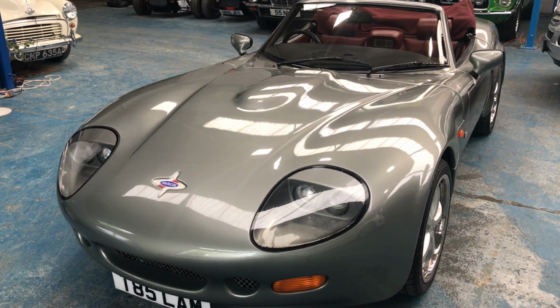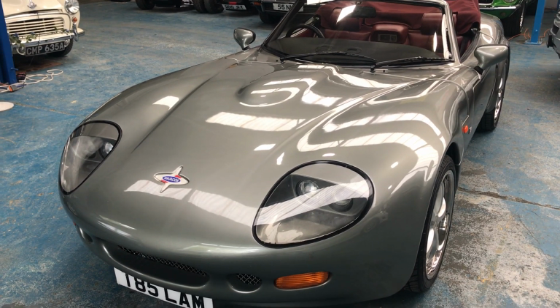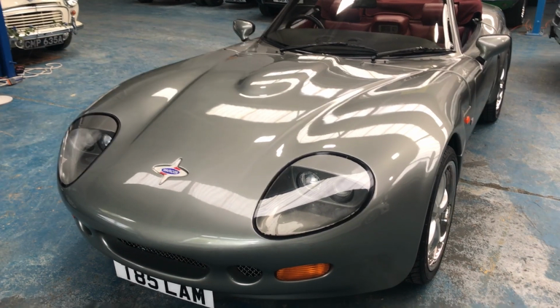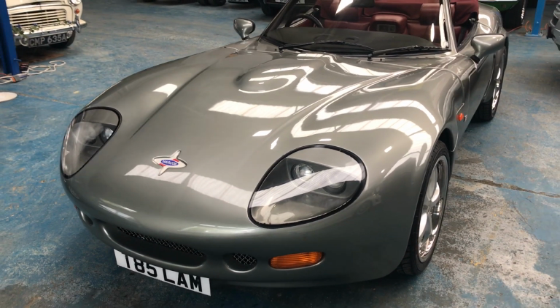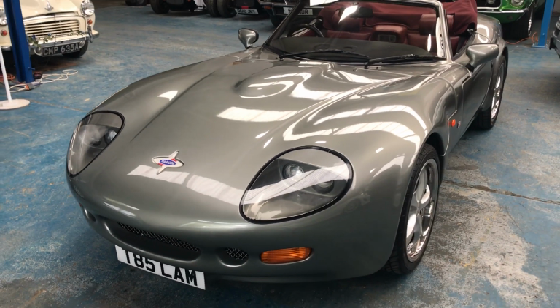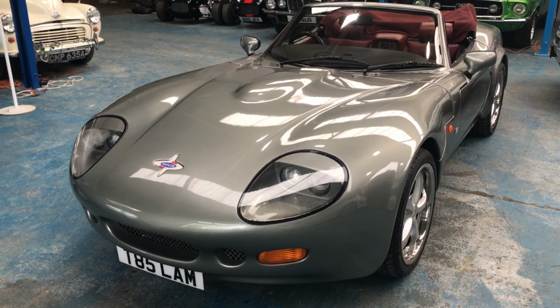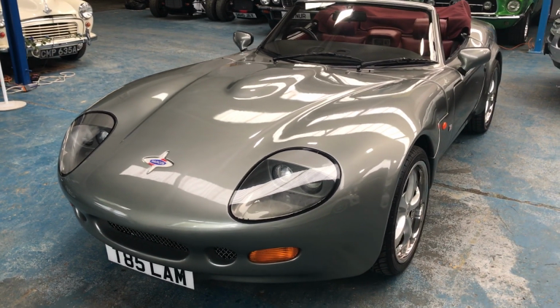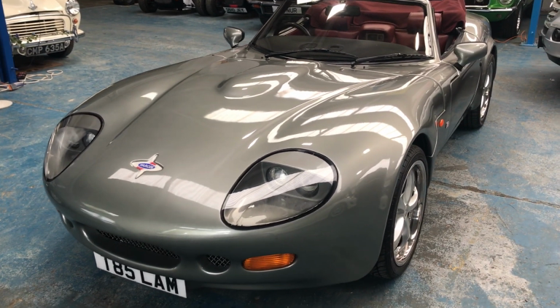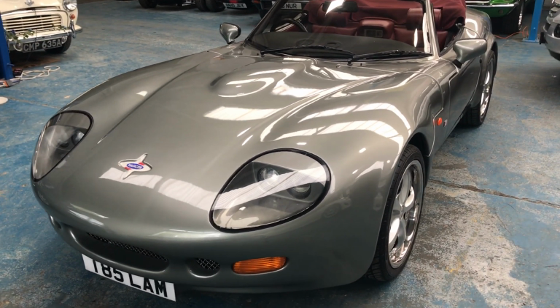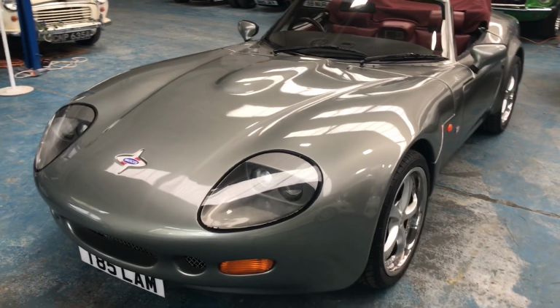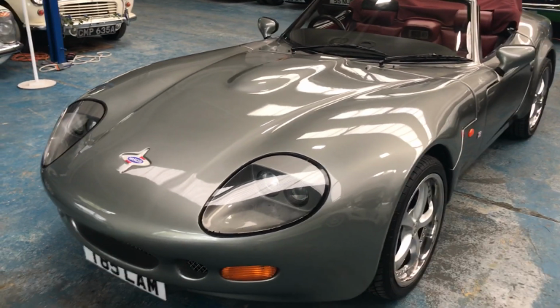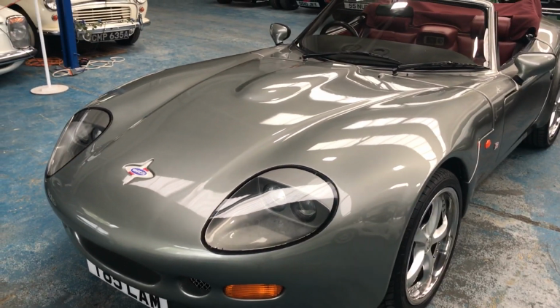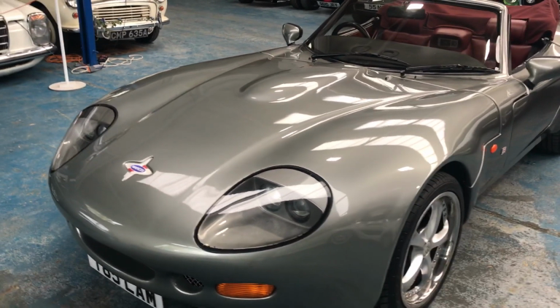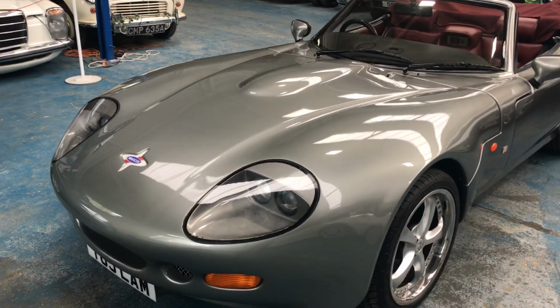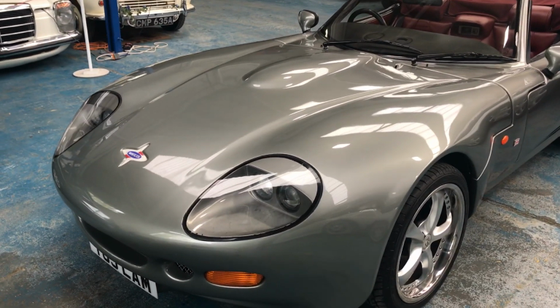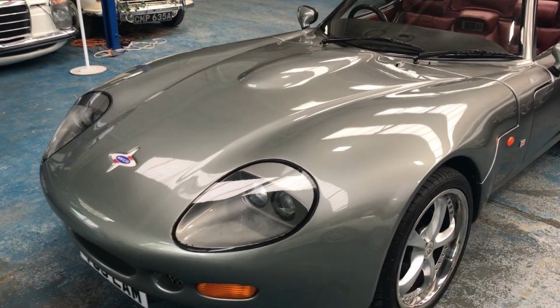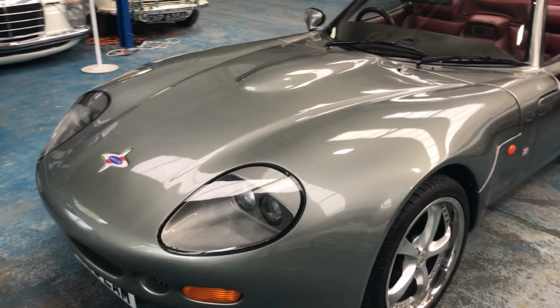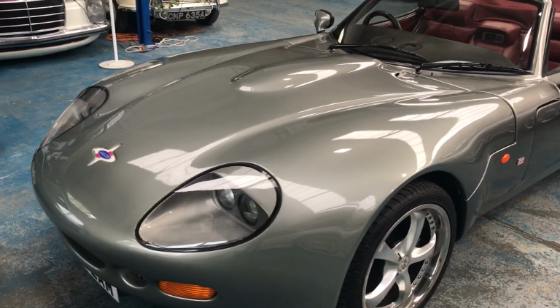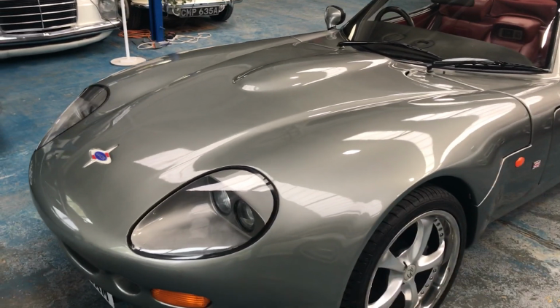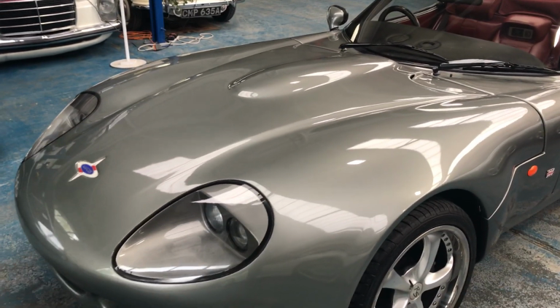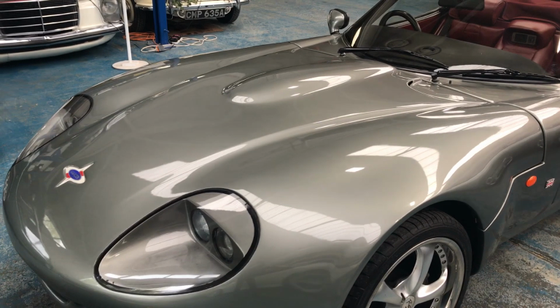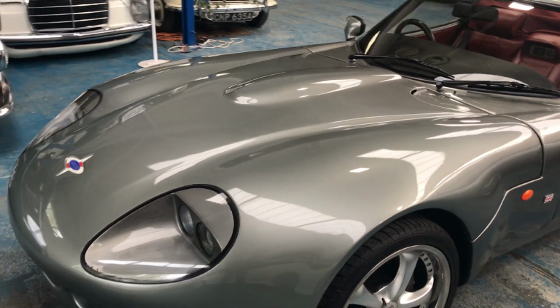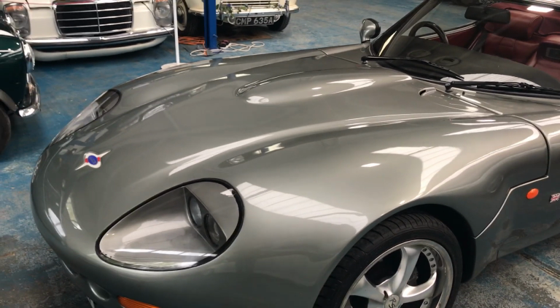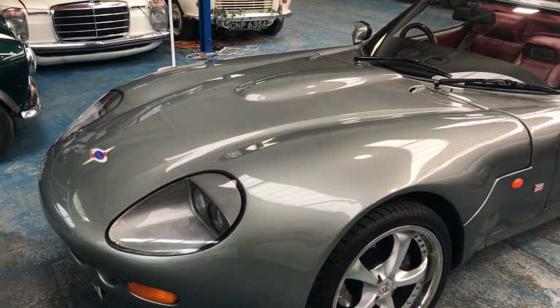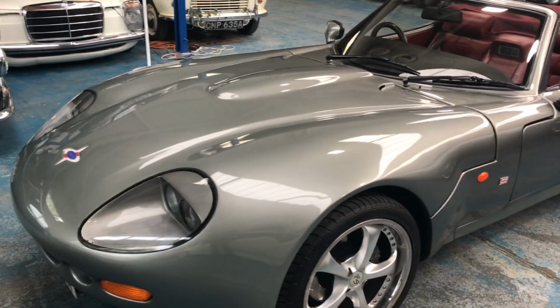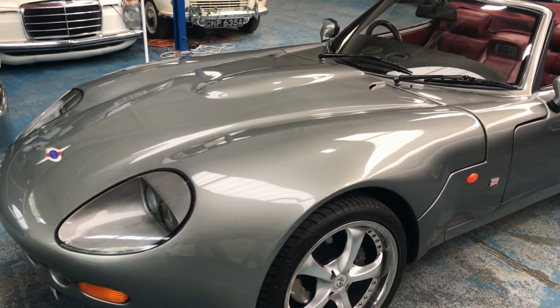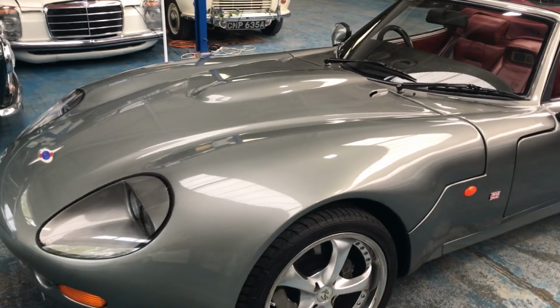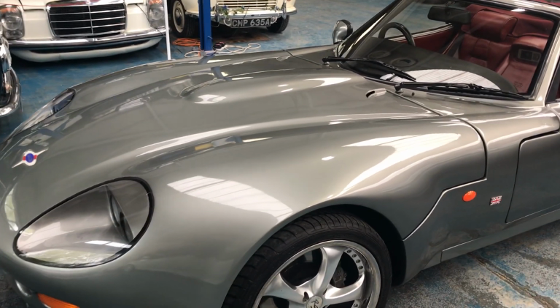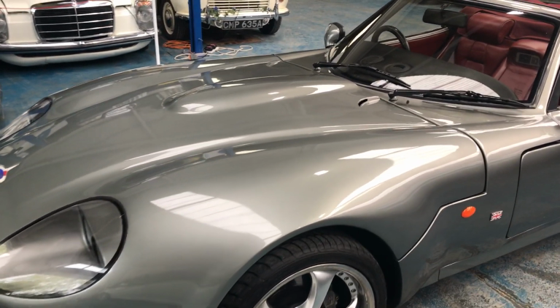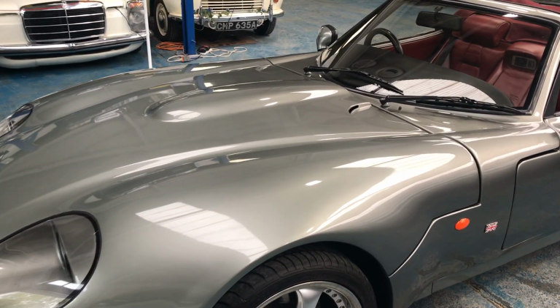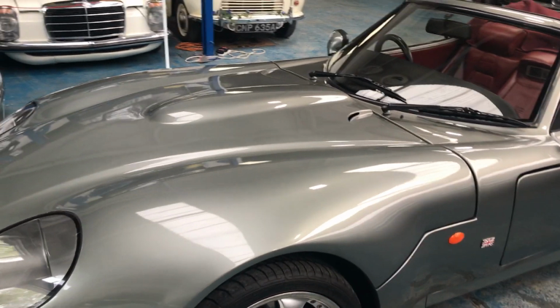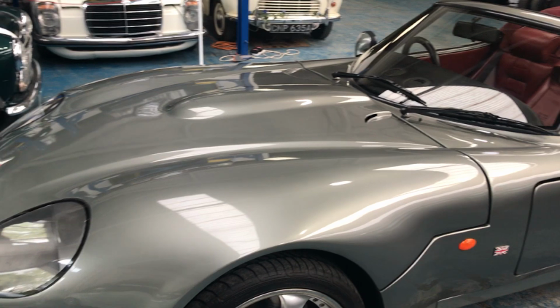Good afternoon and welcome to Oyster Cars. Here we have an absolute gem — a very rare Marcus Mentoré, registered 1999. This is the 4.6 litre version. Very rare car indeed.